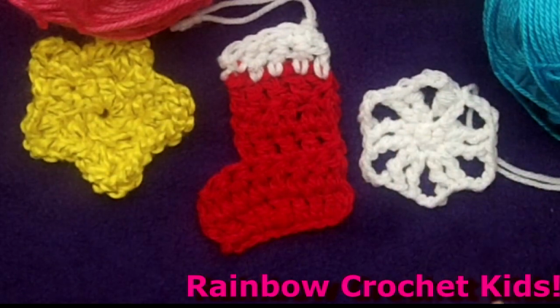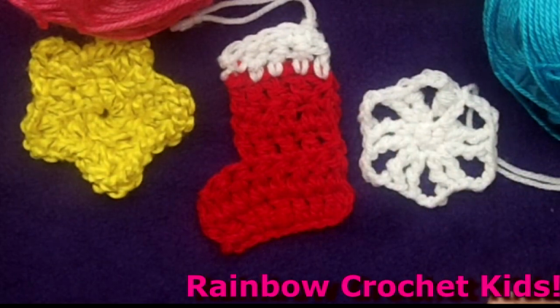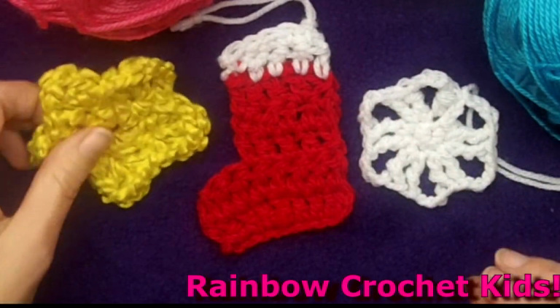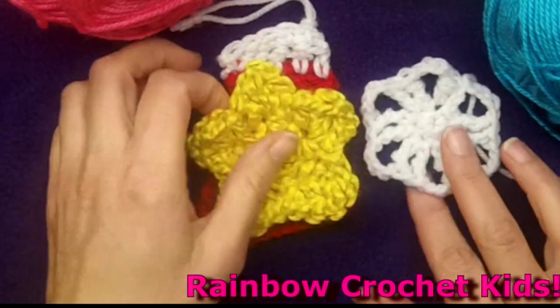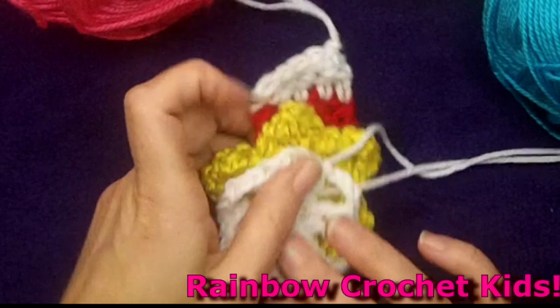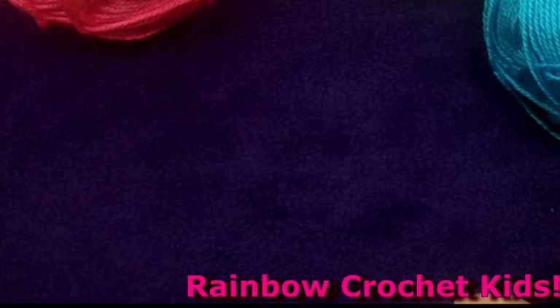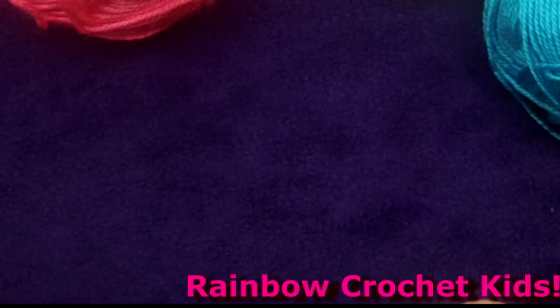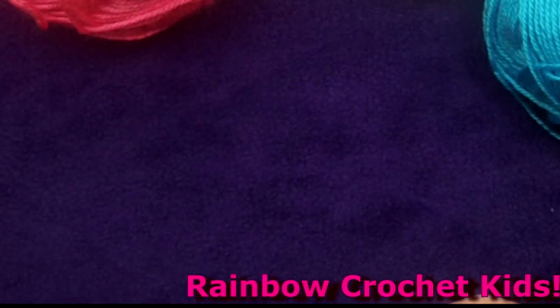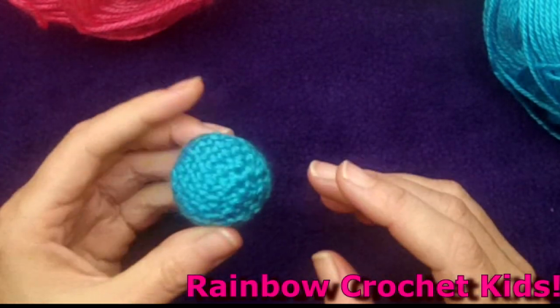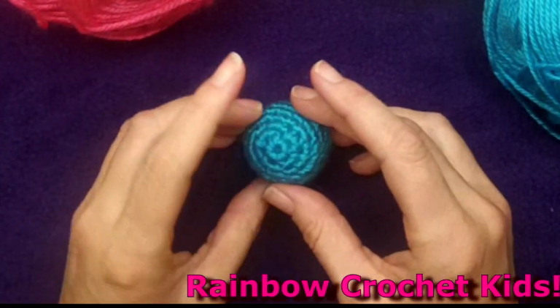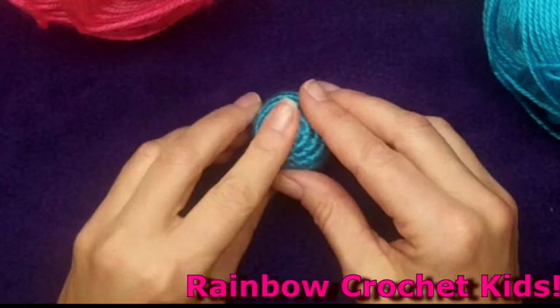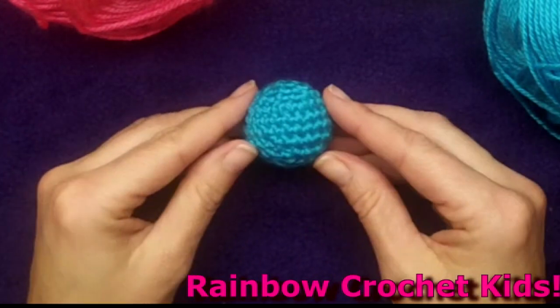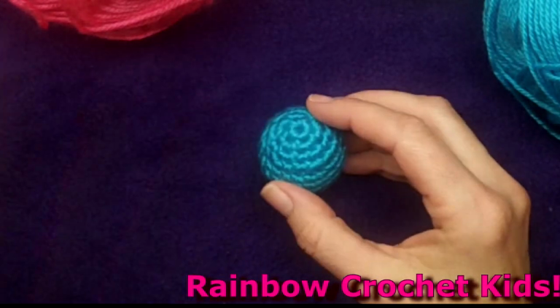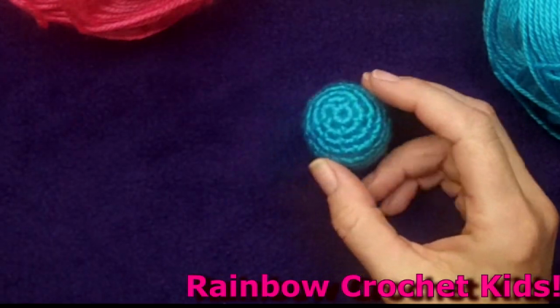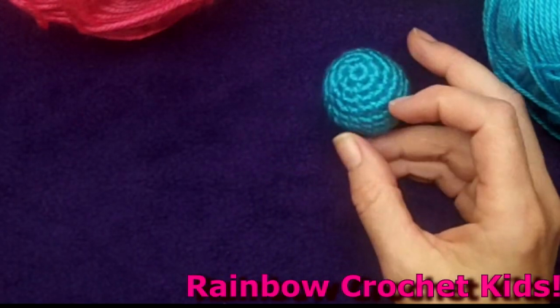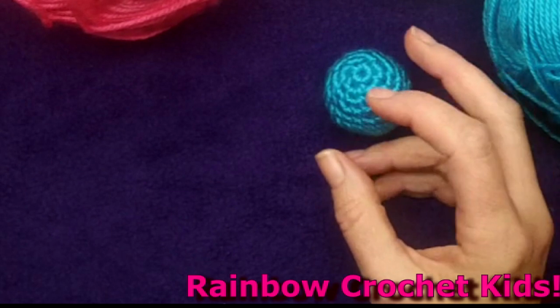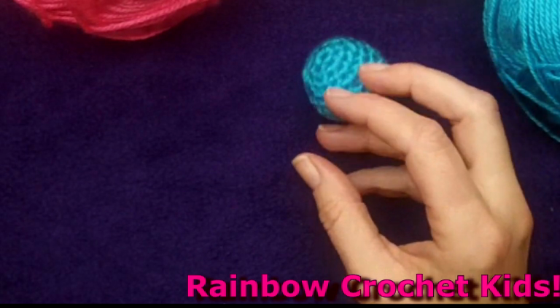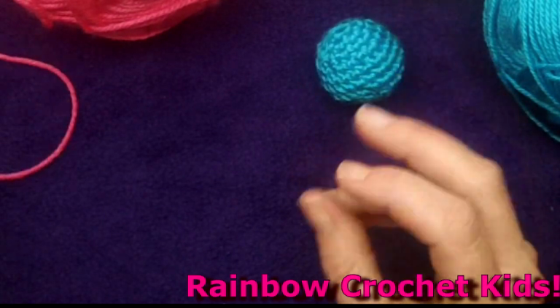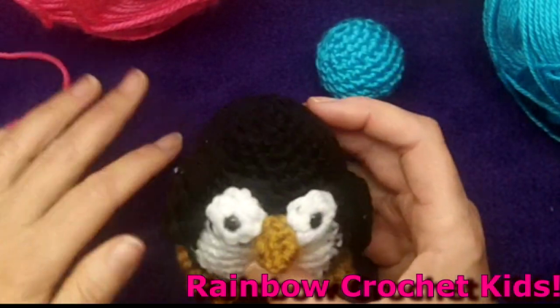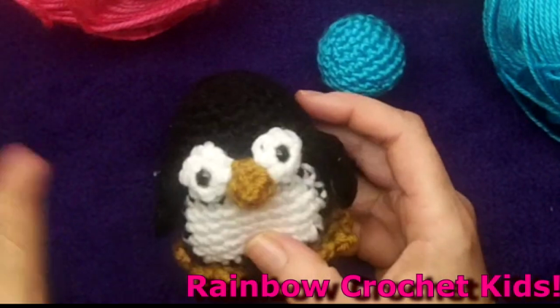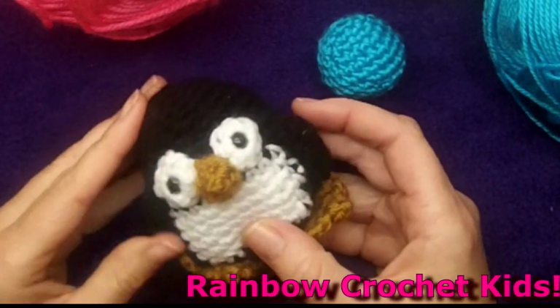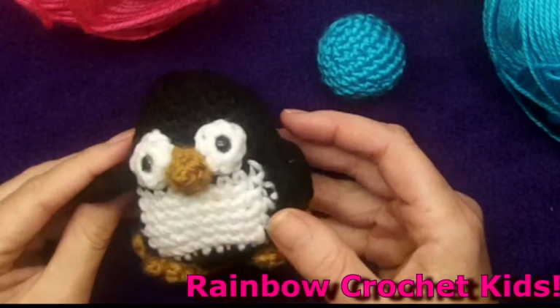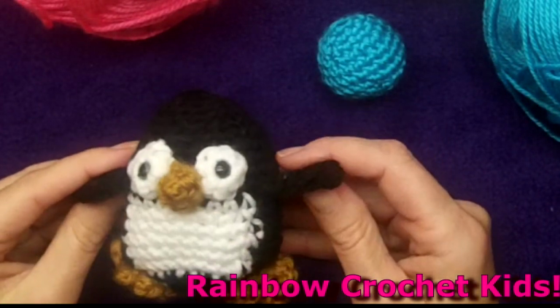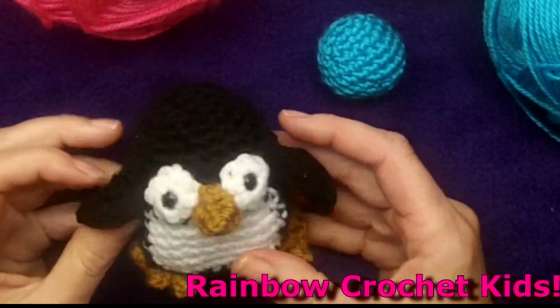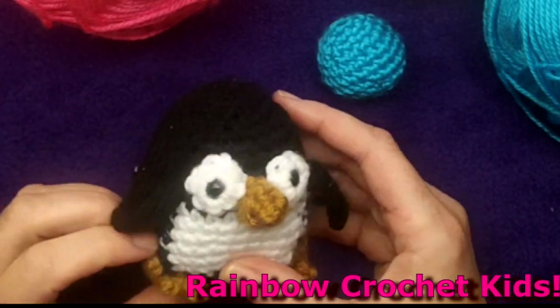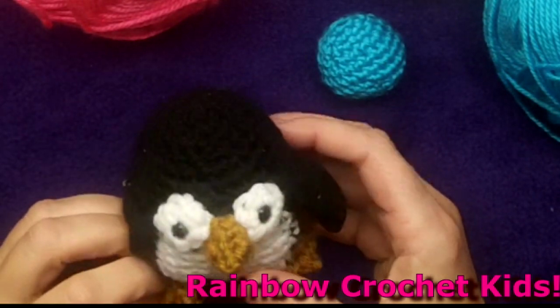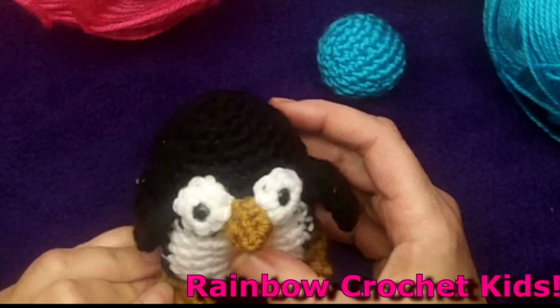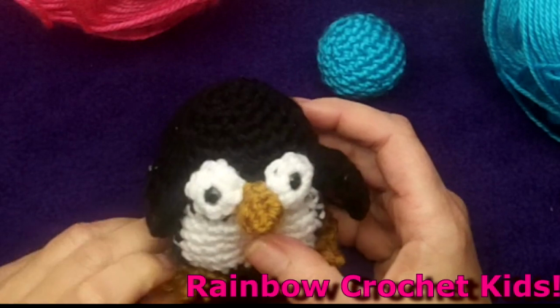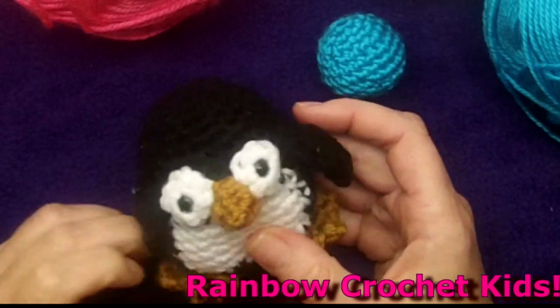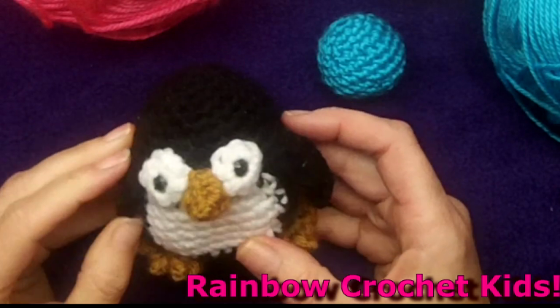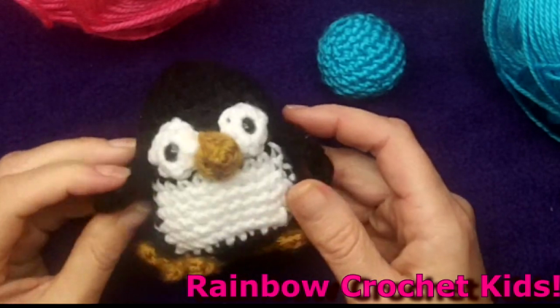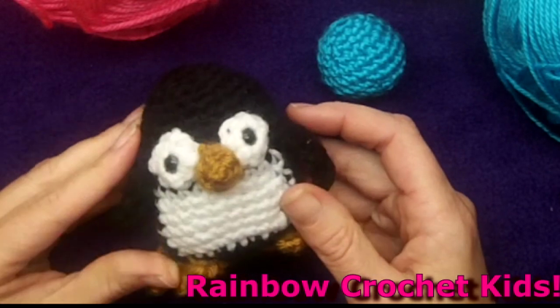As we get more advanced, we'll move on to some basic amigurumi shapes and even some projects where they can make their own small stuffed animals. So send your young friends along or check it out yourself. Thanks for watching!